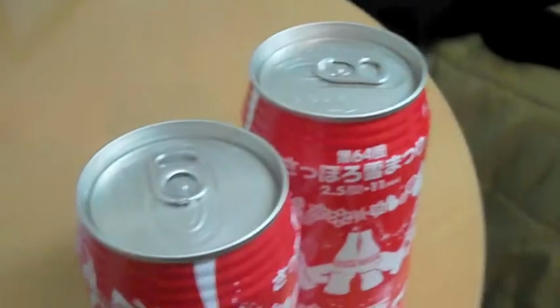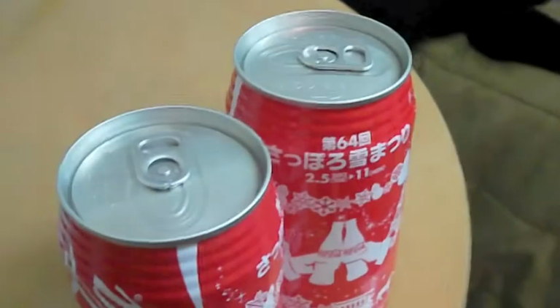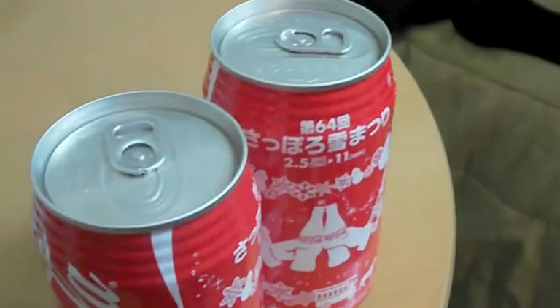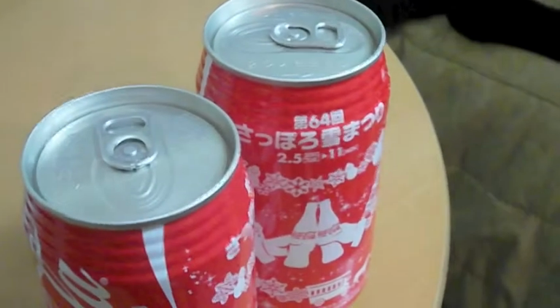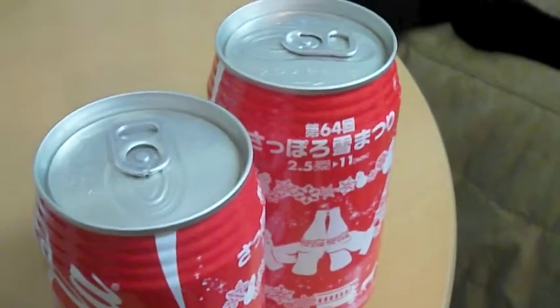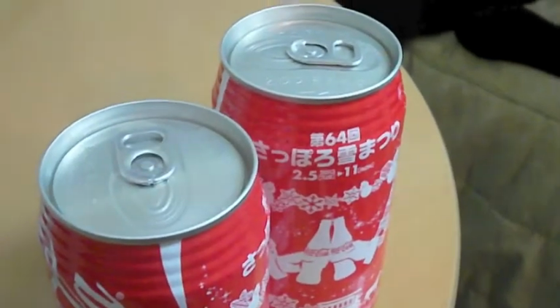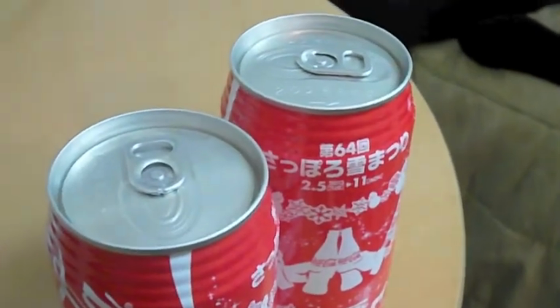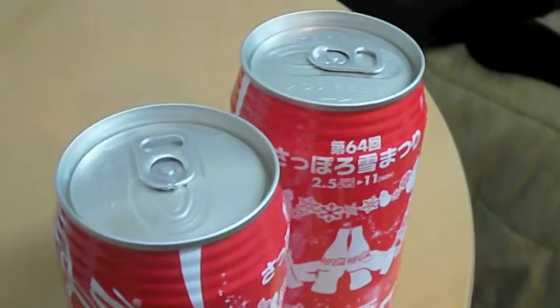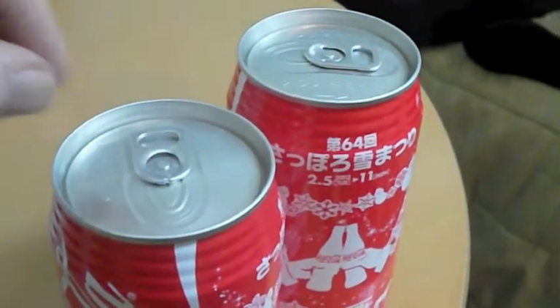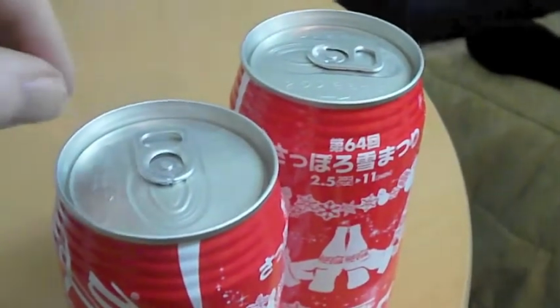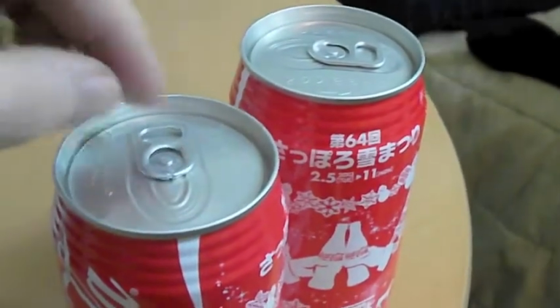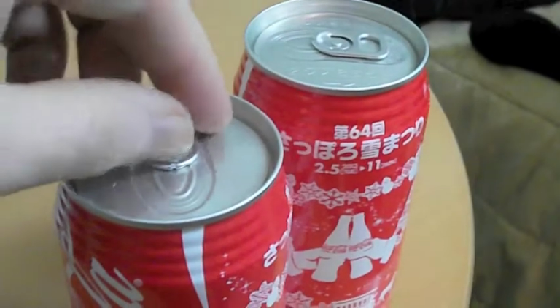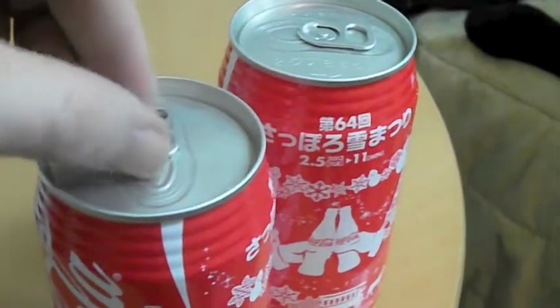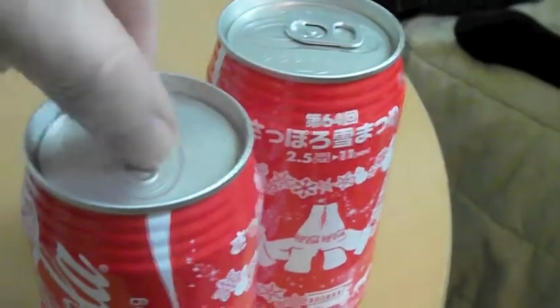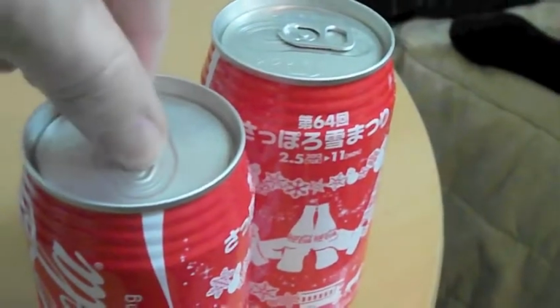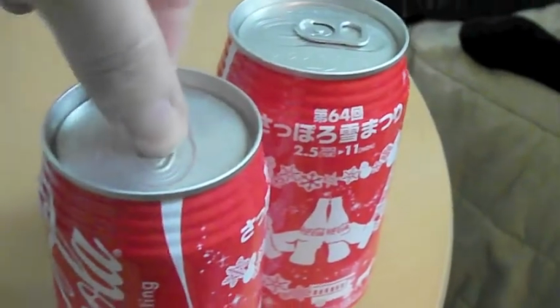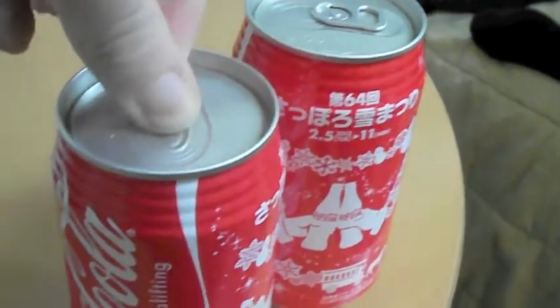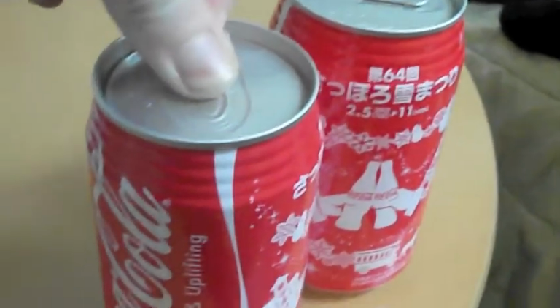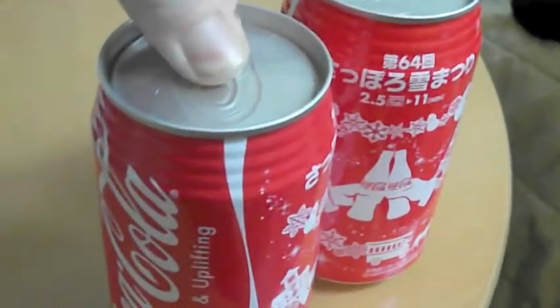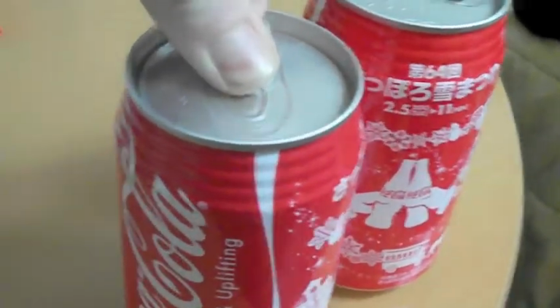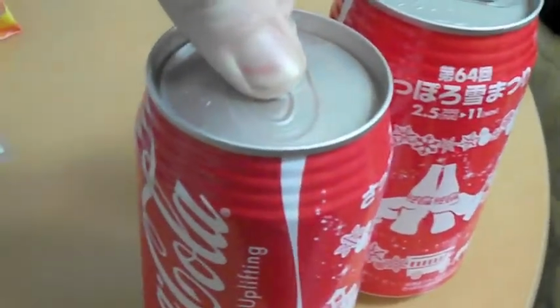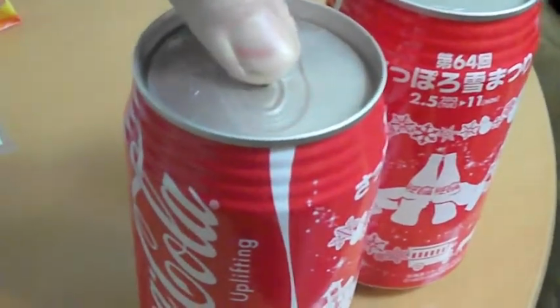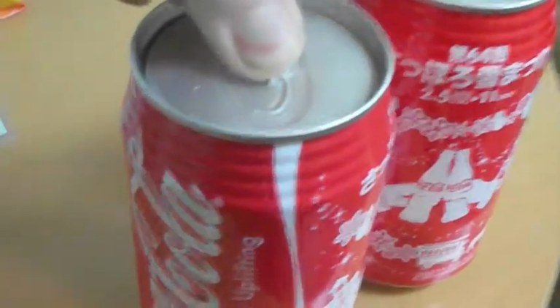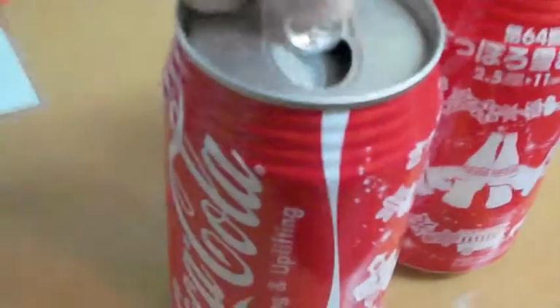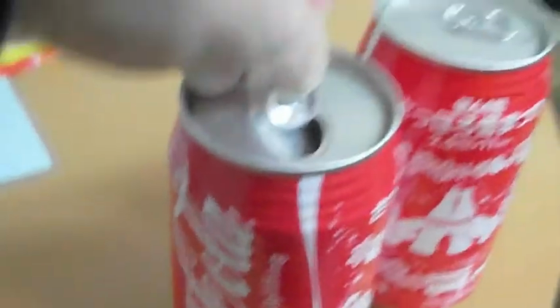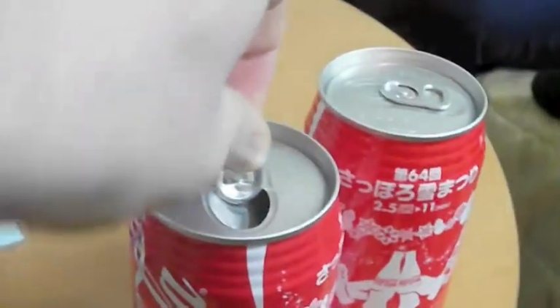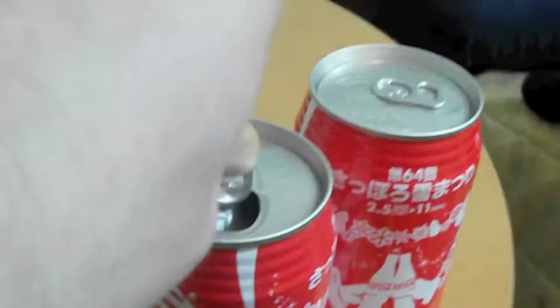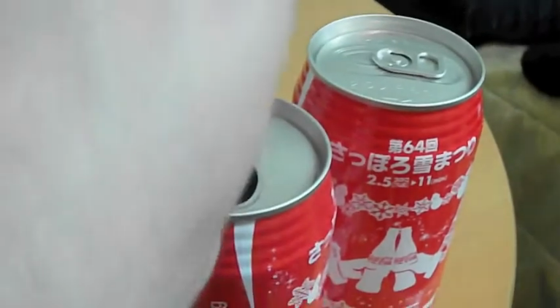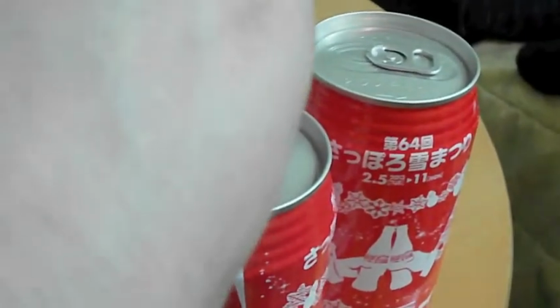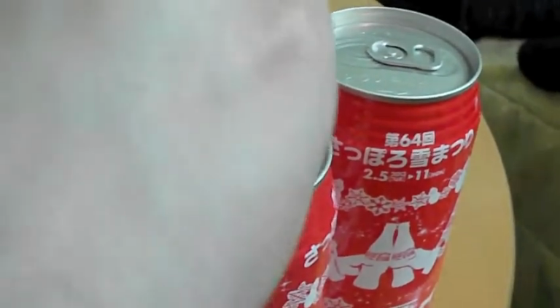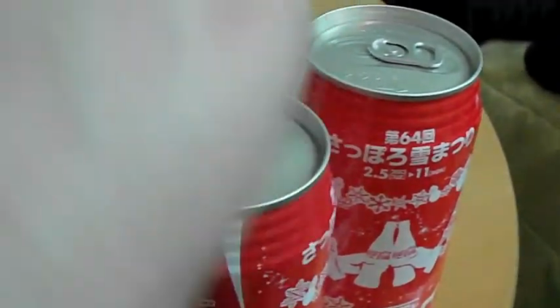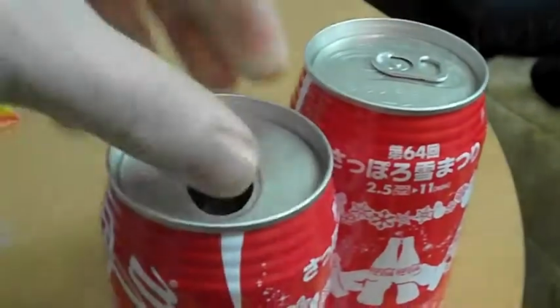I thought I'd just show you the opening of the can itself, since it's so exciting. Okay, there we go. It's difficult with one hand.